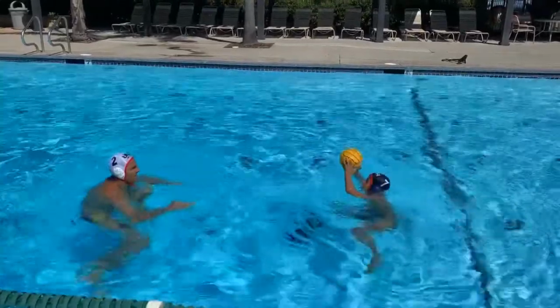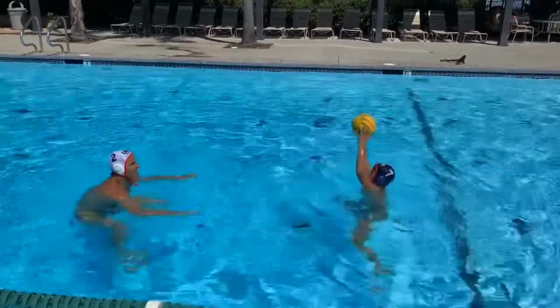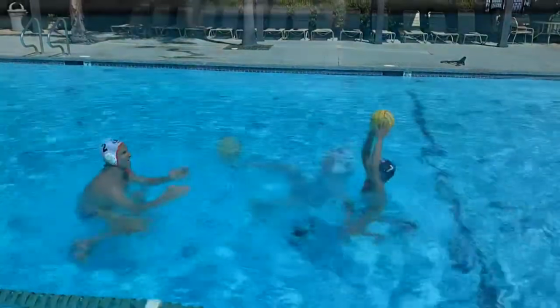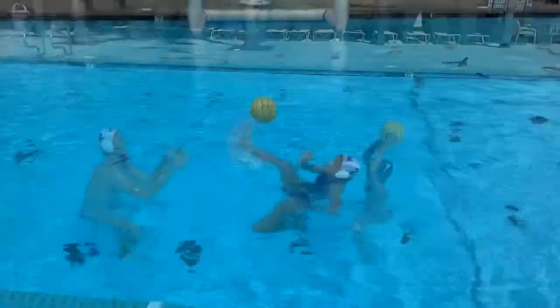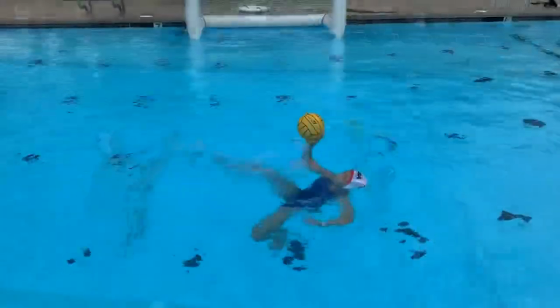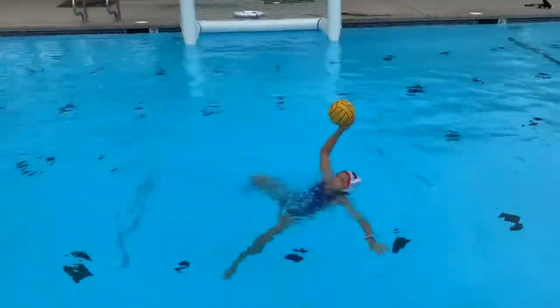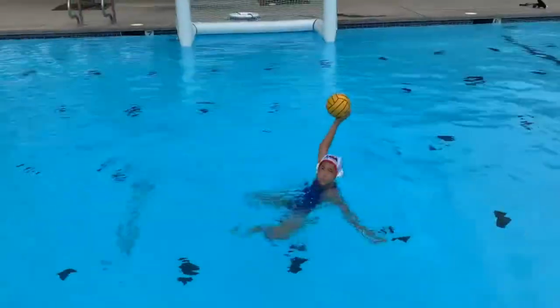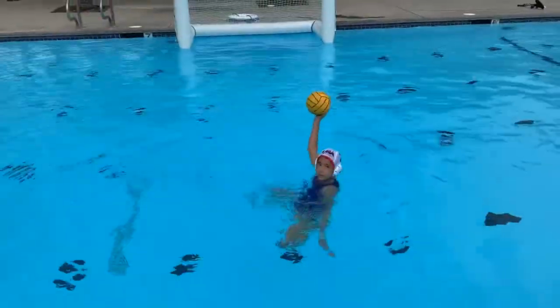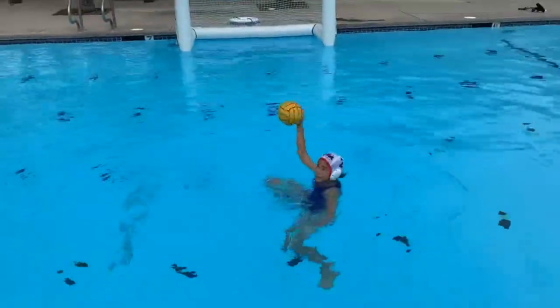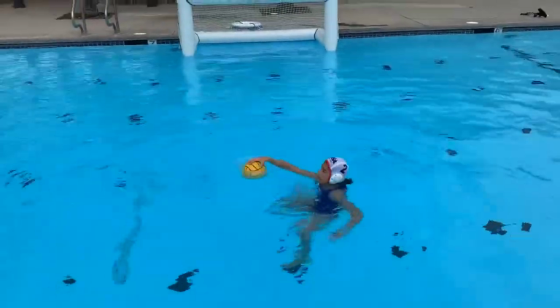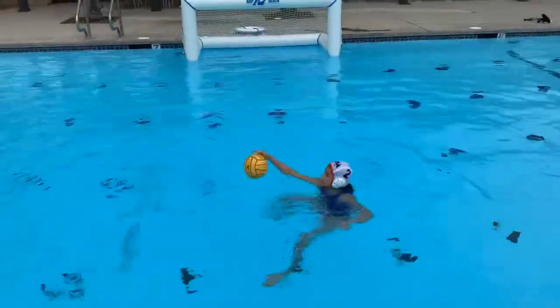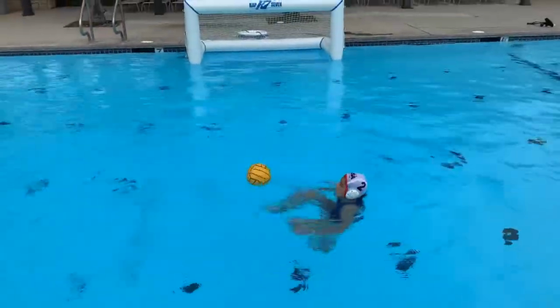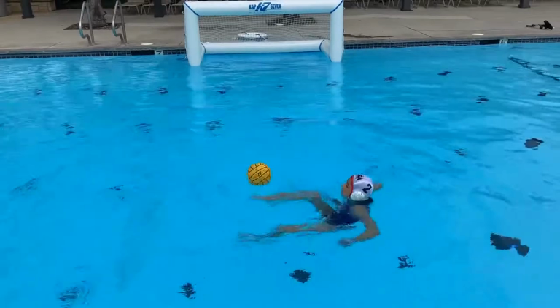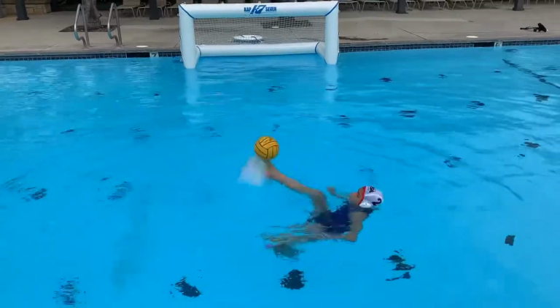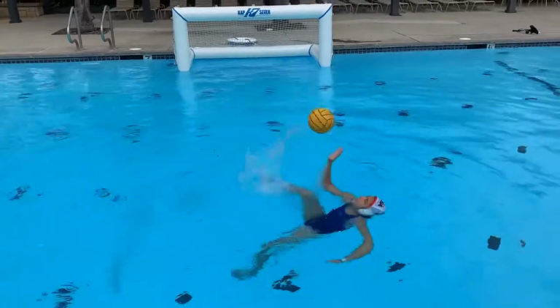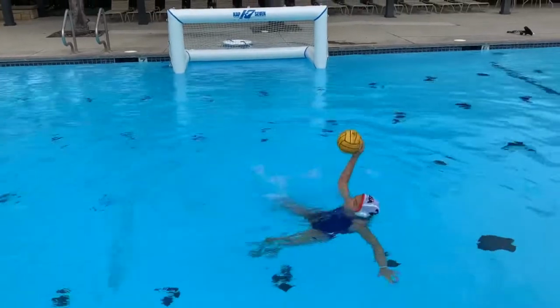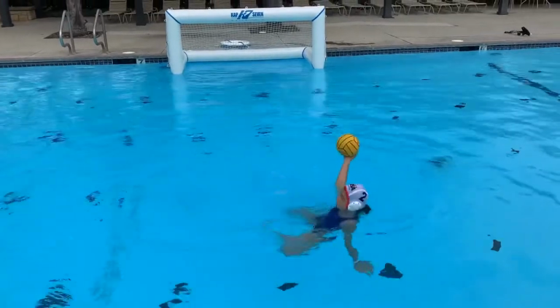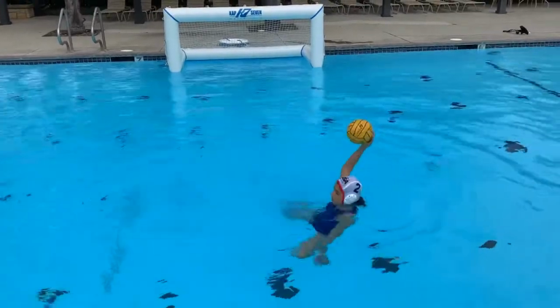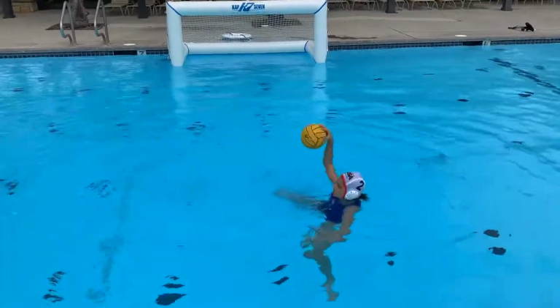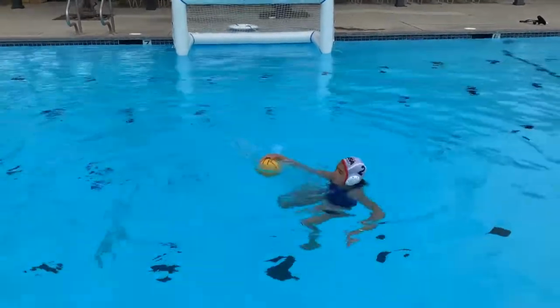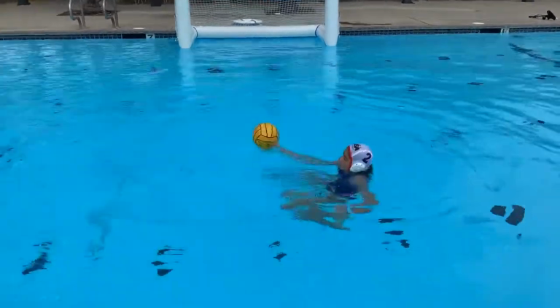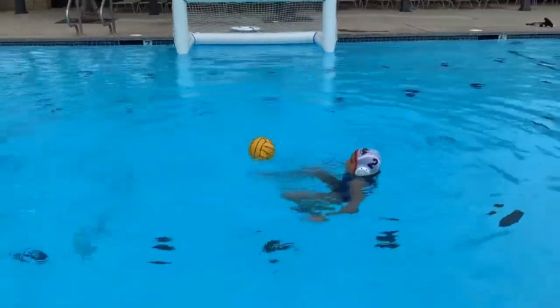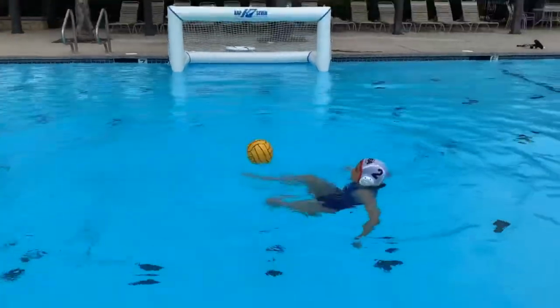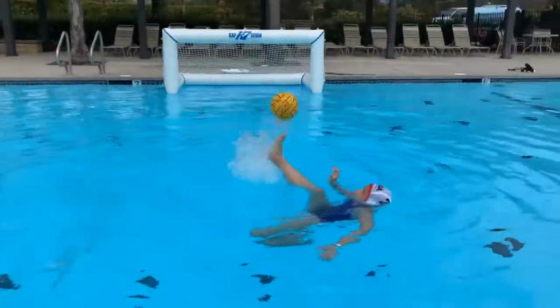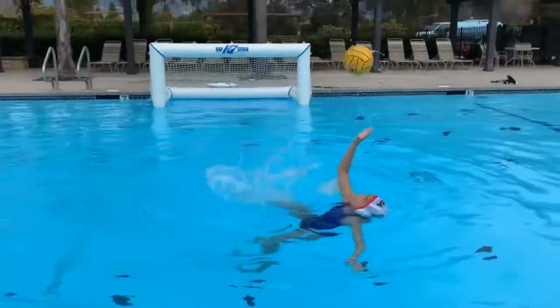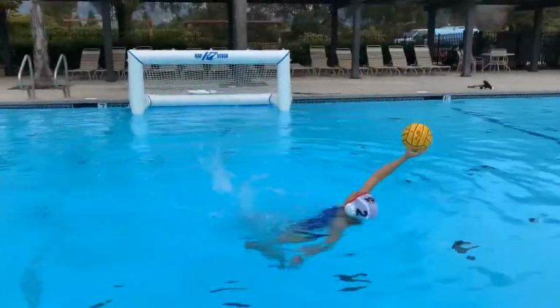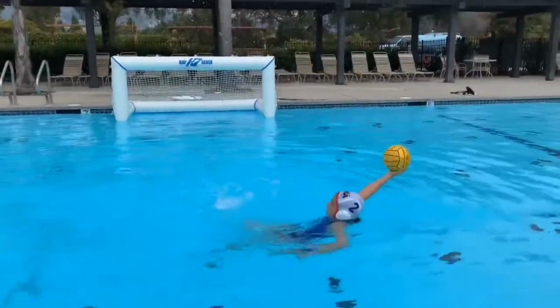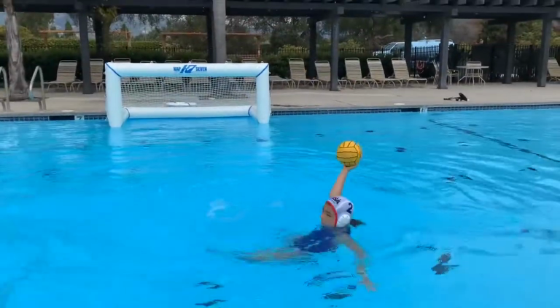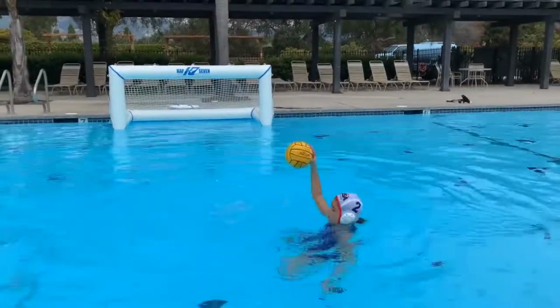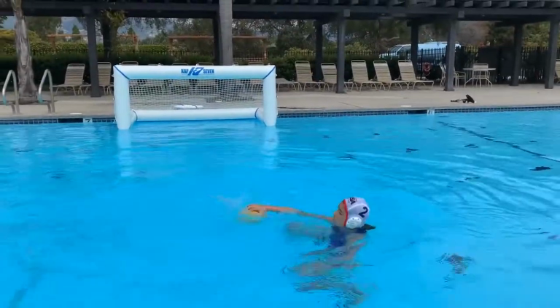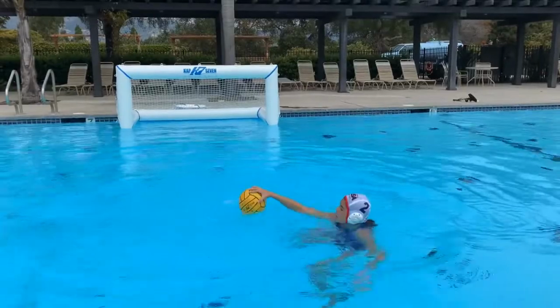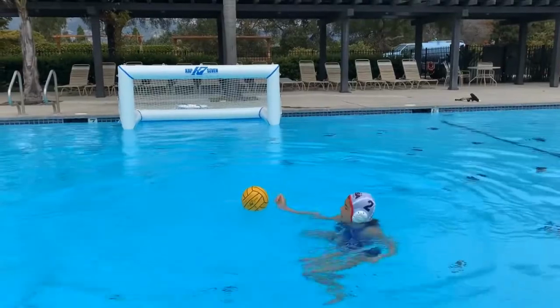This is a really fun foot pass that kids absolutely love to do. It works on their ball handling skills as well as their body position, where they're going from a horizontal to a vertical position.